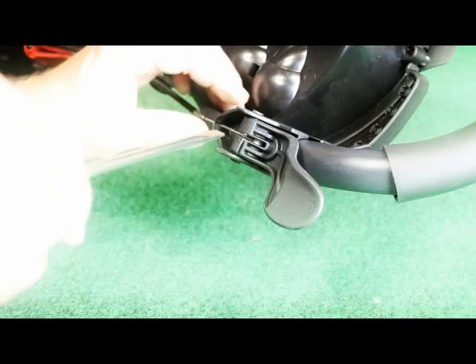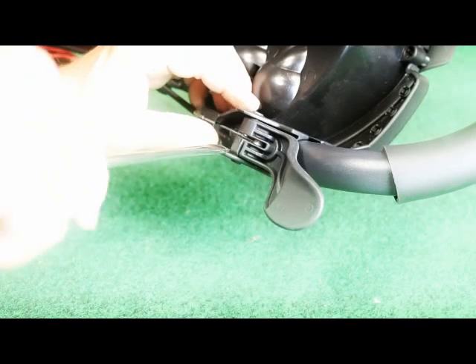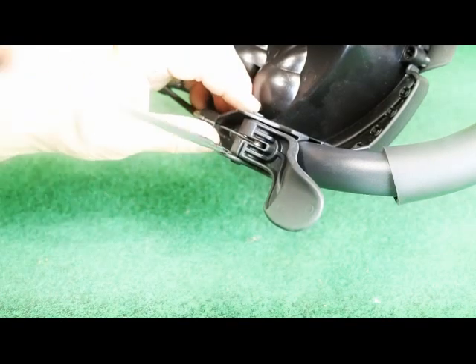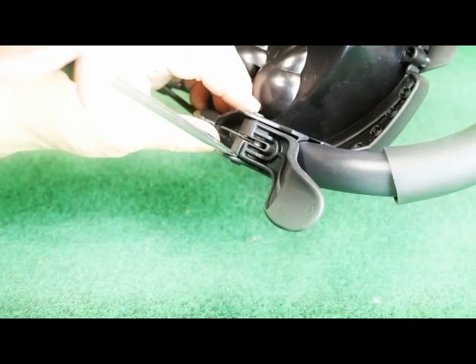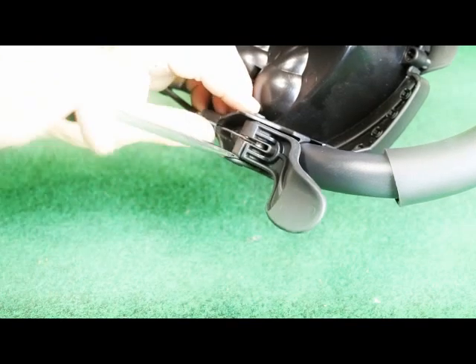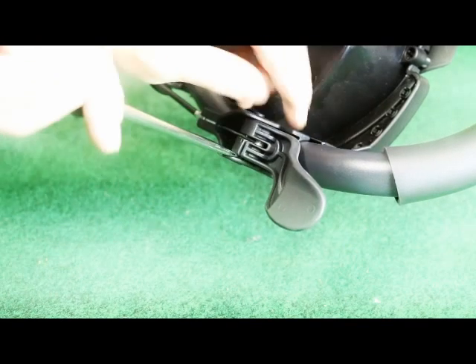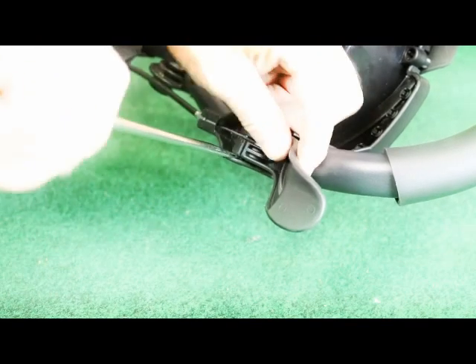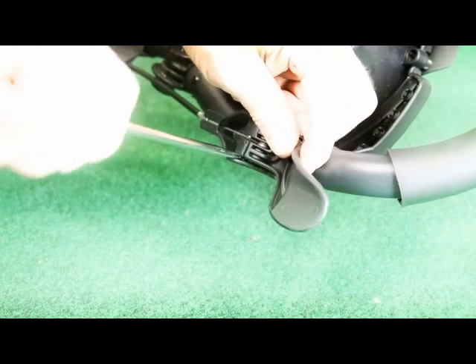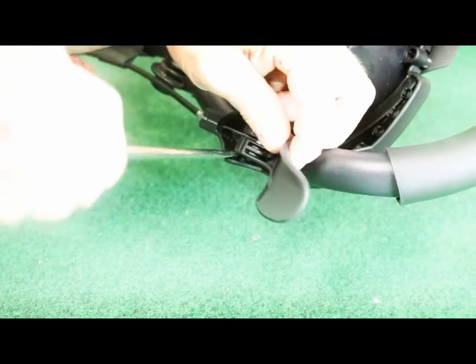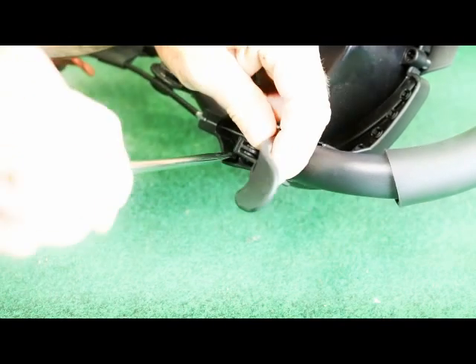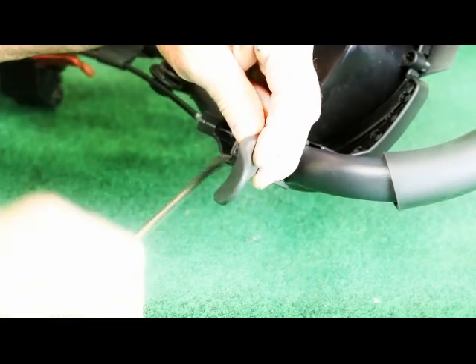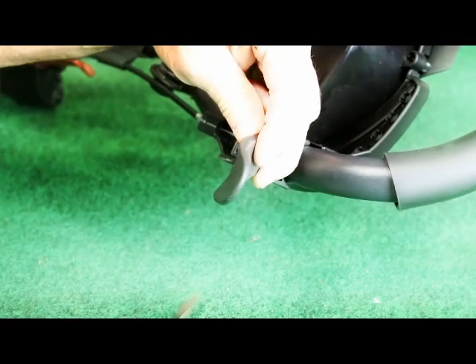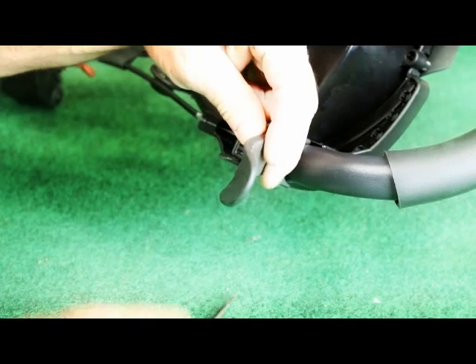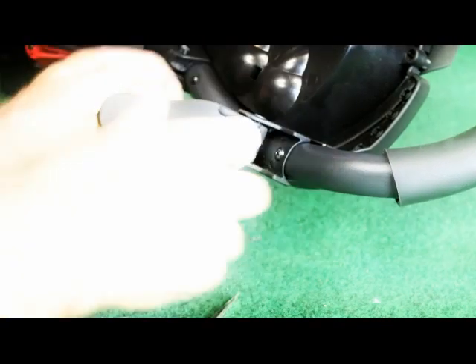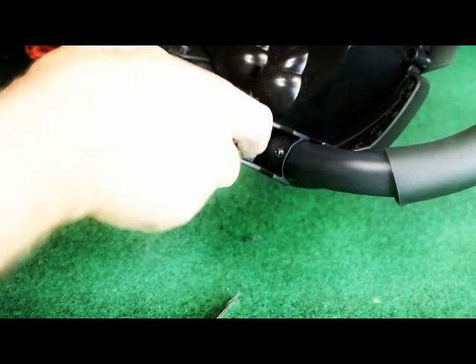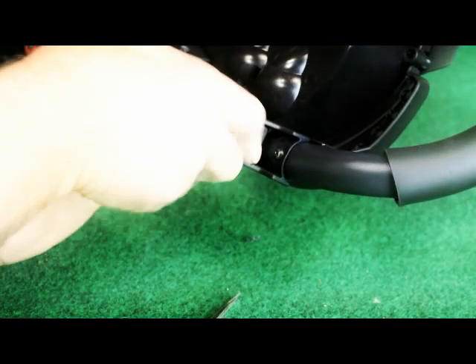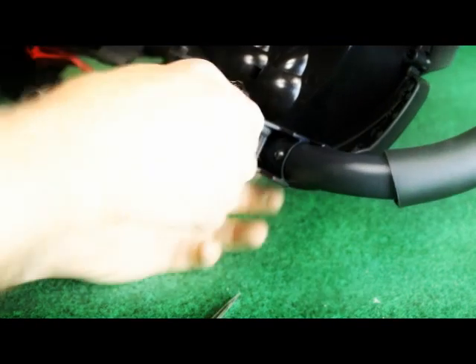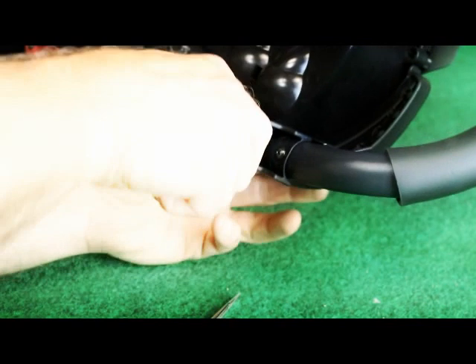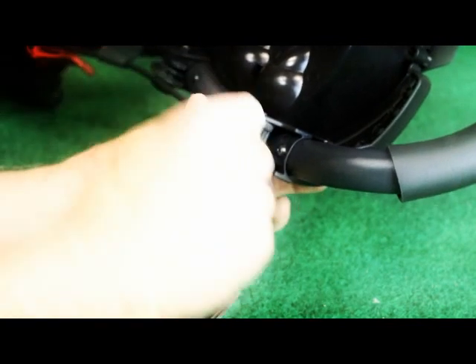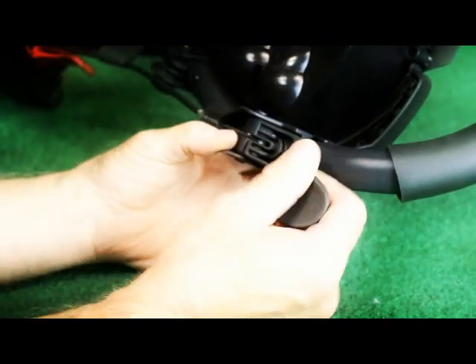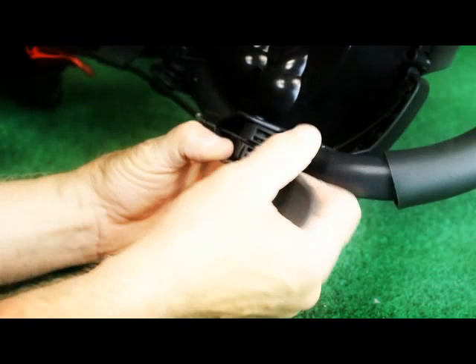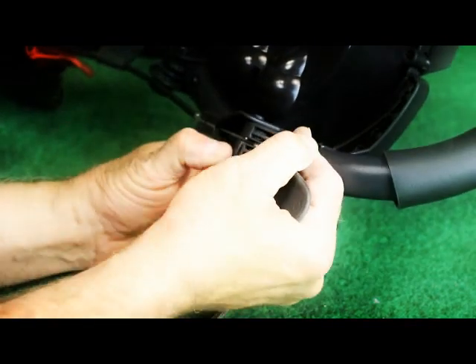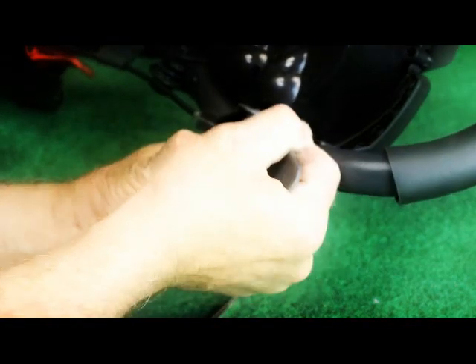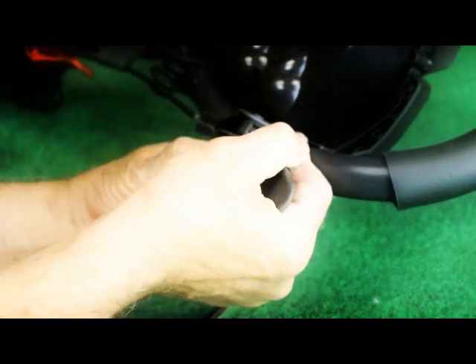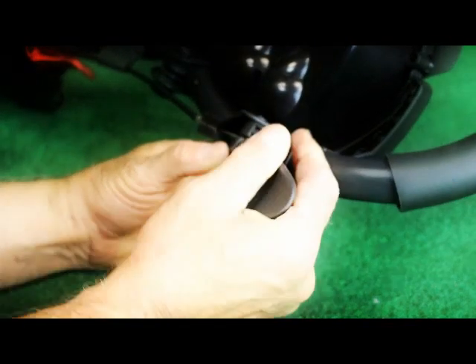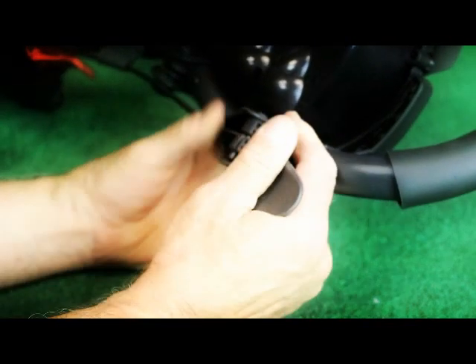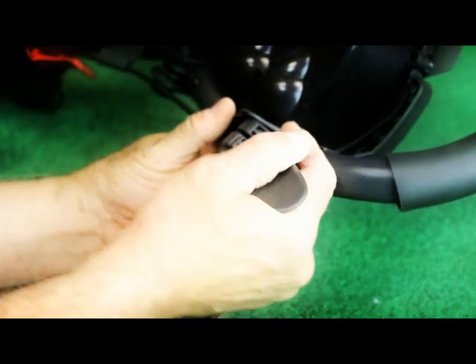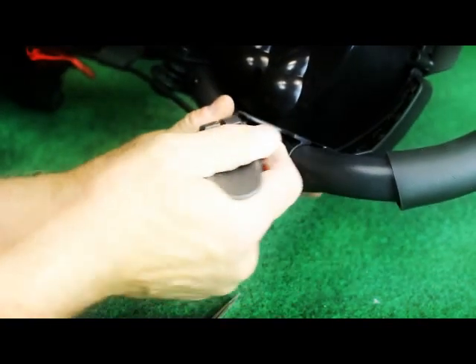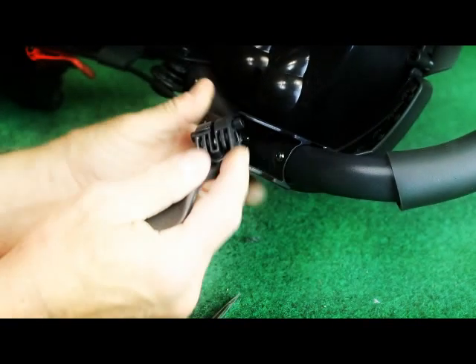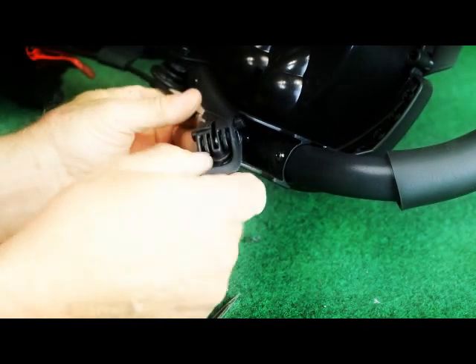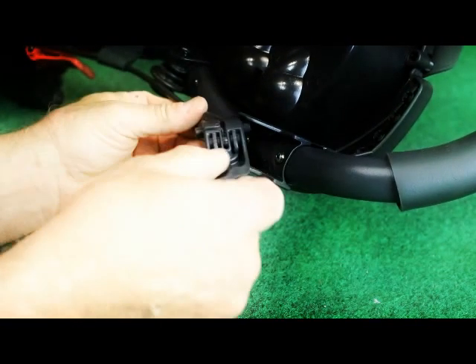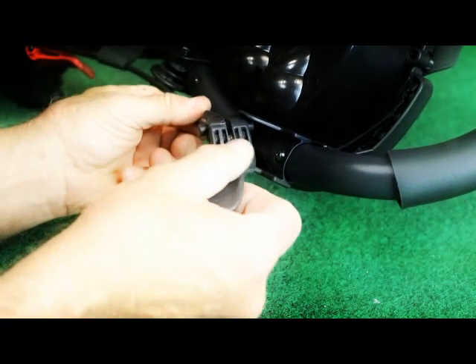Now we need to pry out the brake handle. Use a flat screwdriver to pop it out a little bit, then twist, and the handle will pop out.